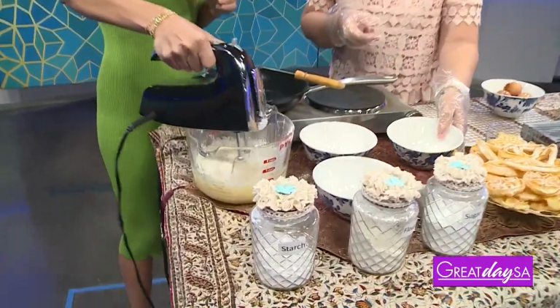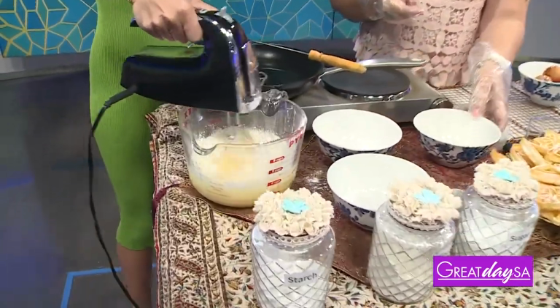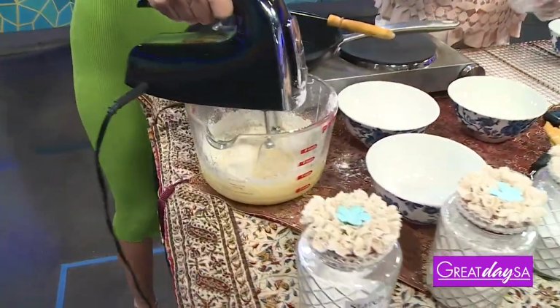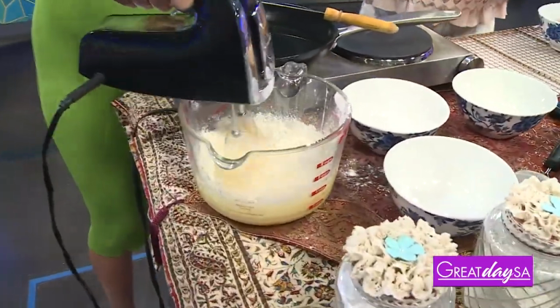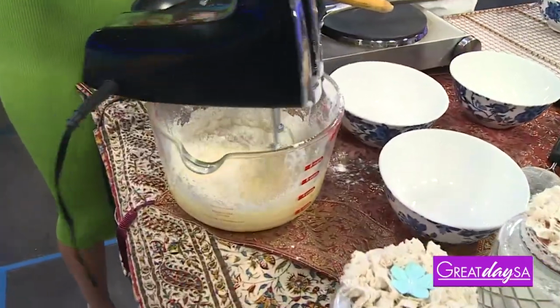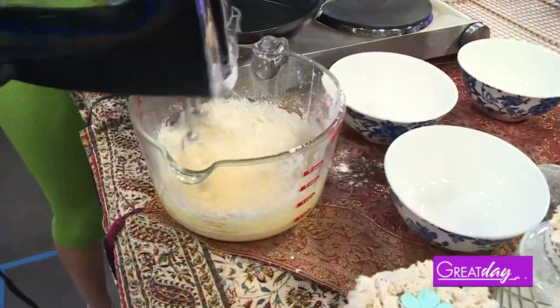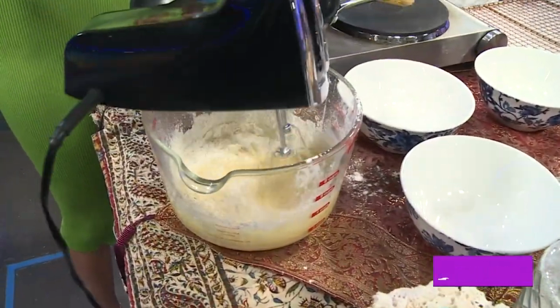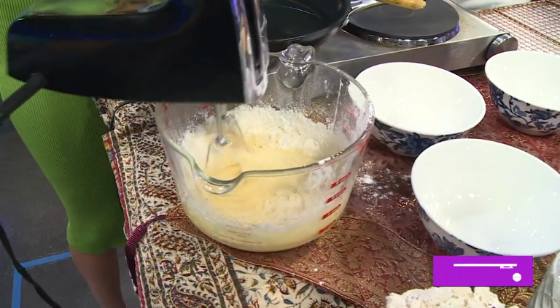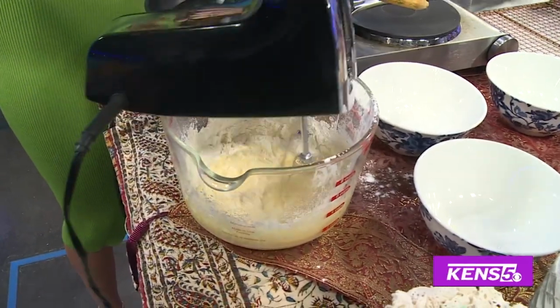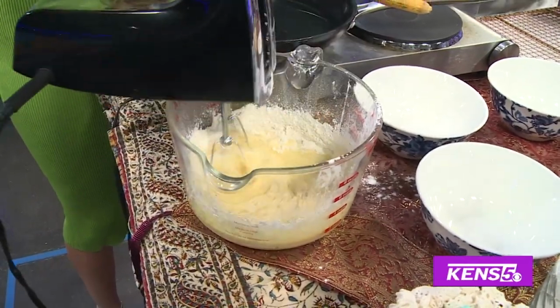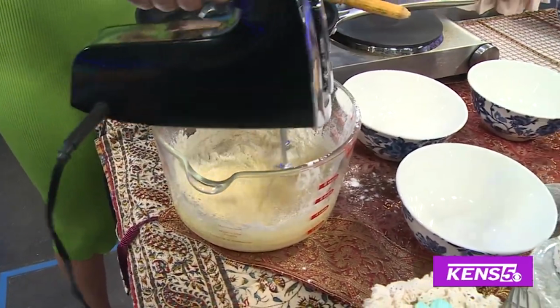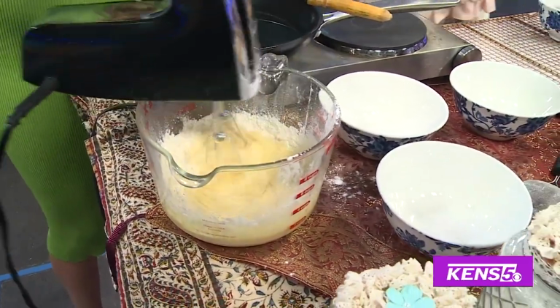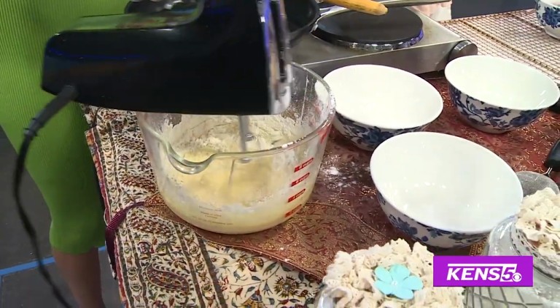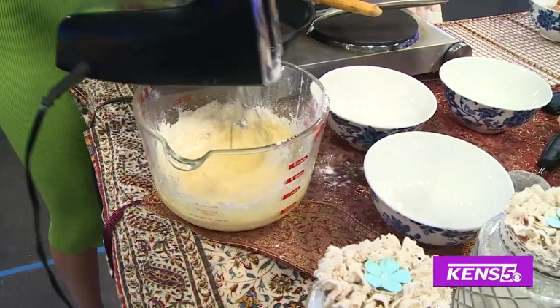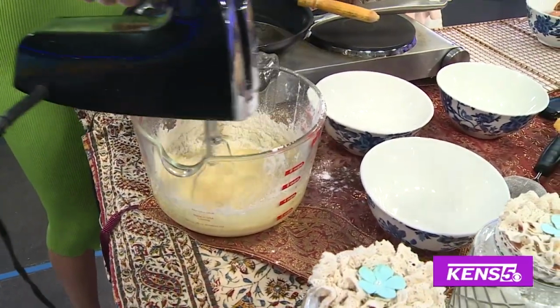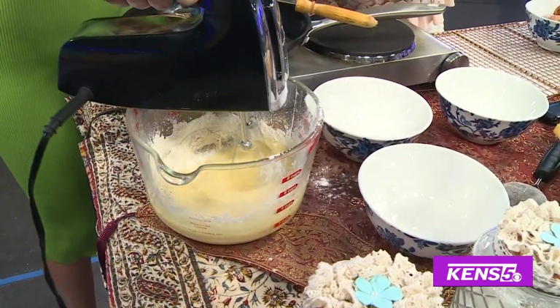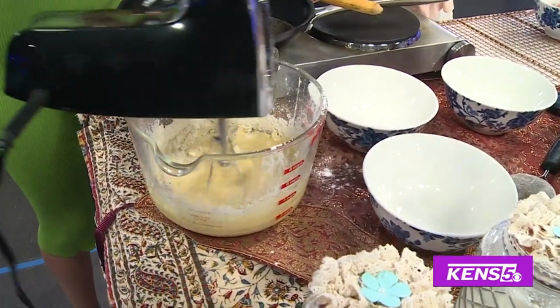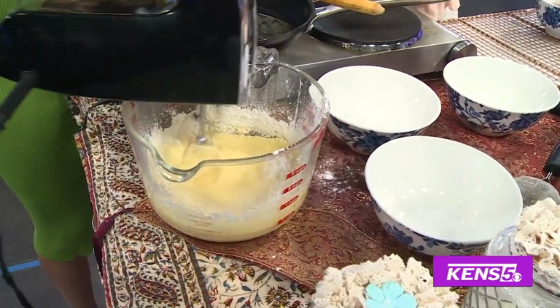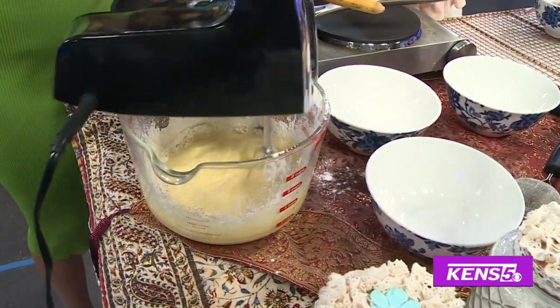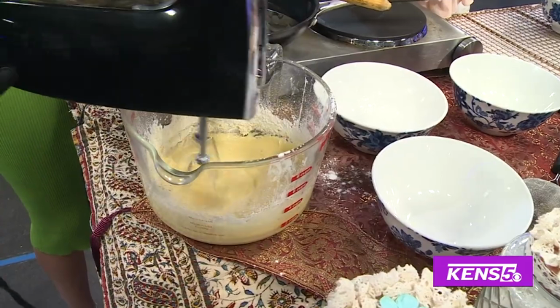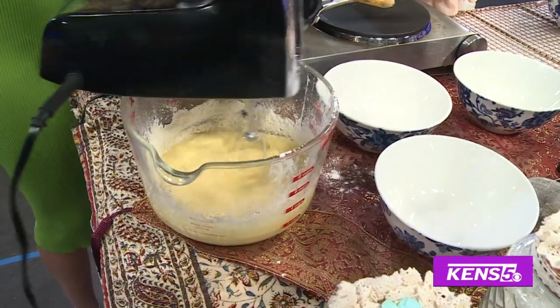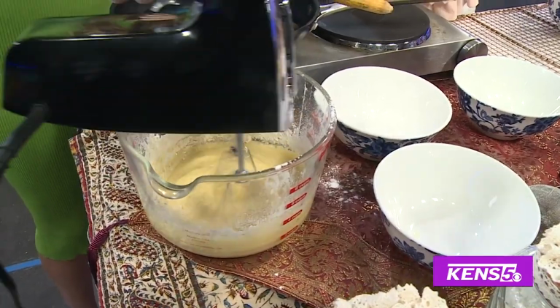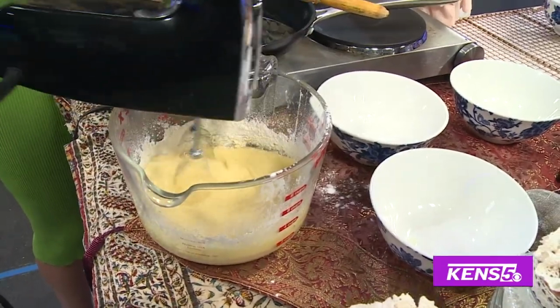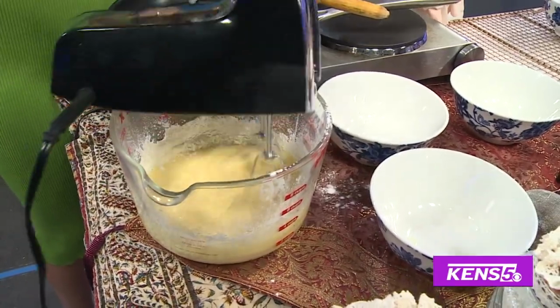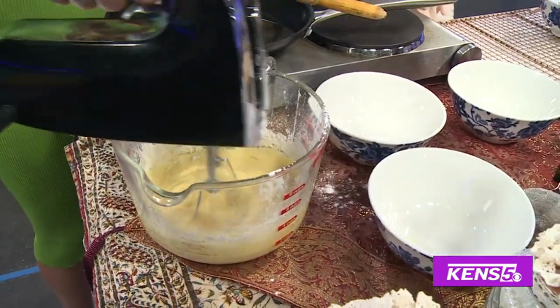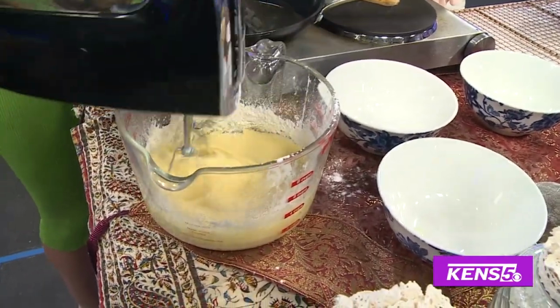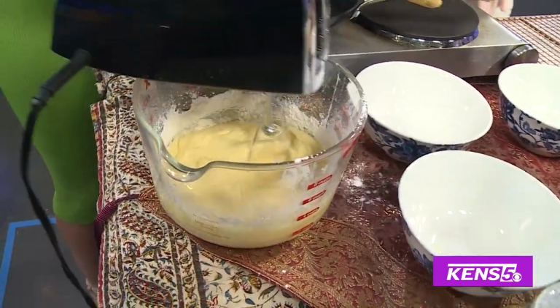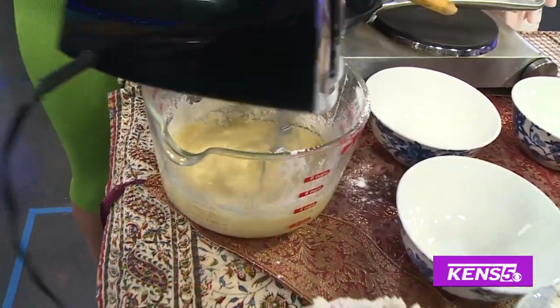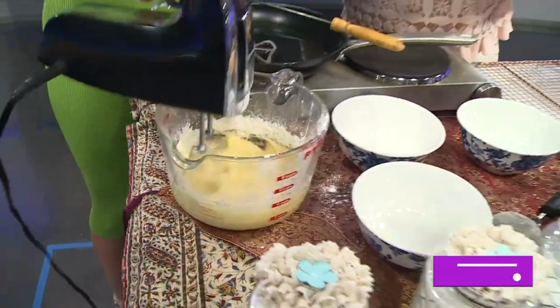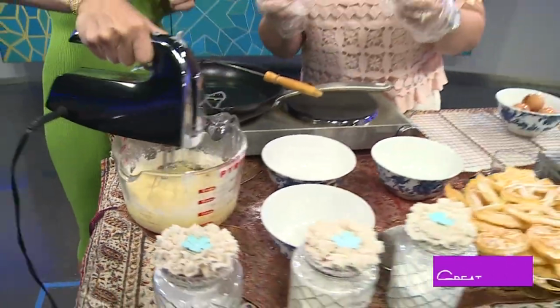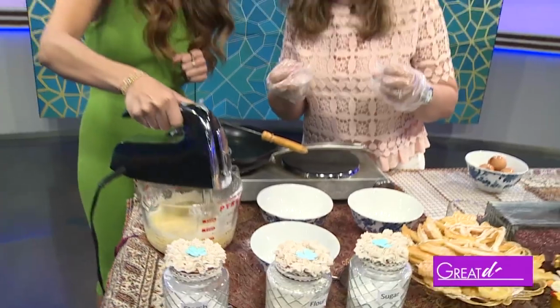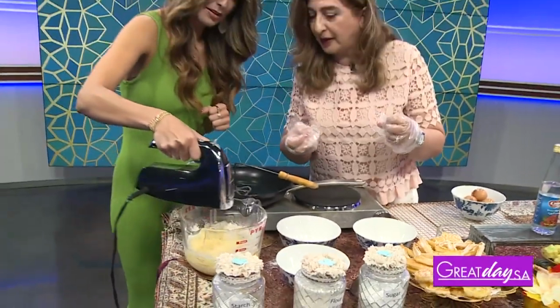This is so wonderful, y'all. It's going to be delicious, I just know it. So as this is almost done — almost done, okay — it just needs to have a homogeneous batter ready.